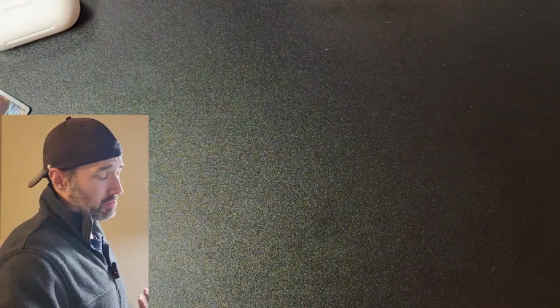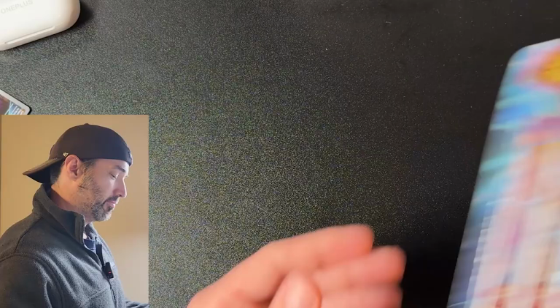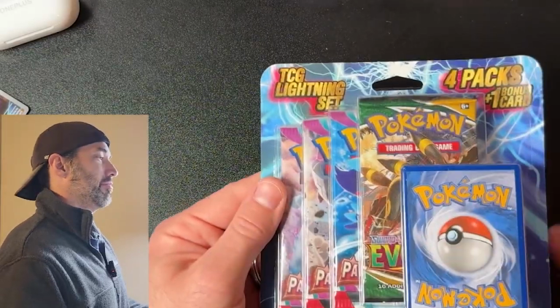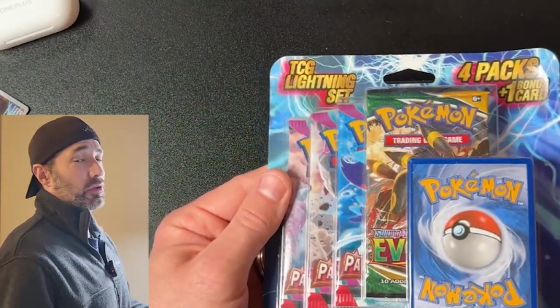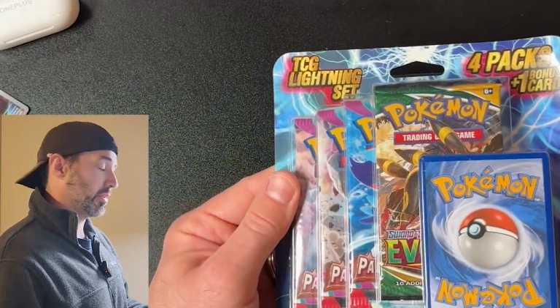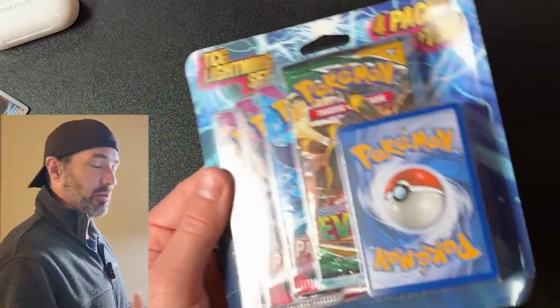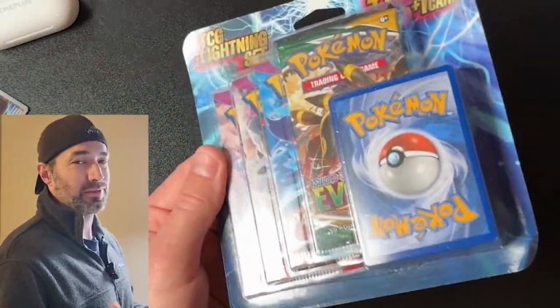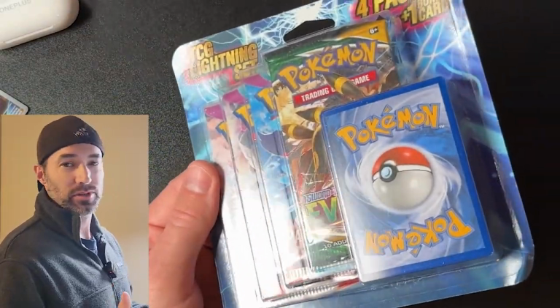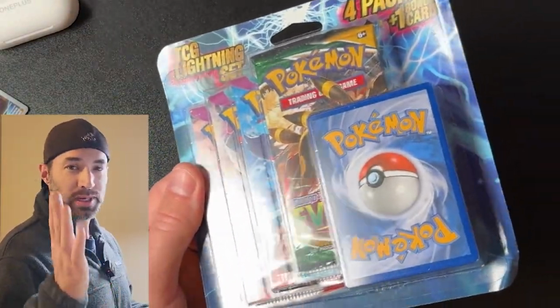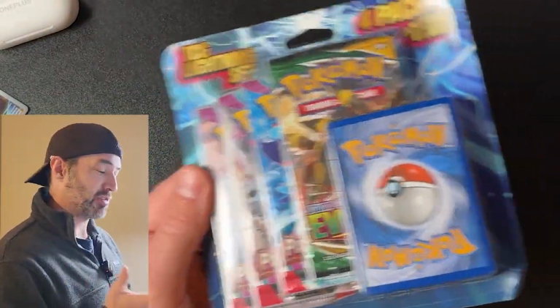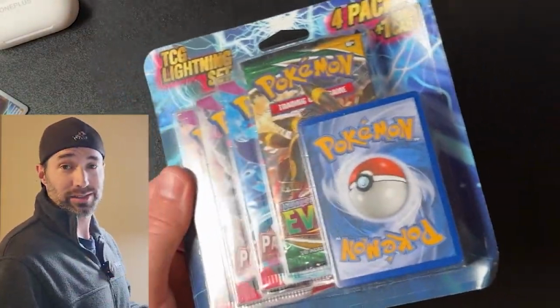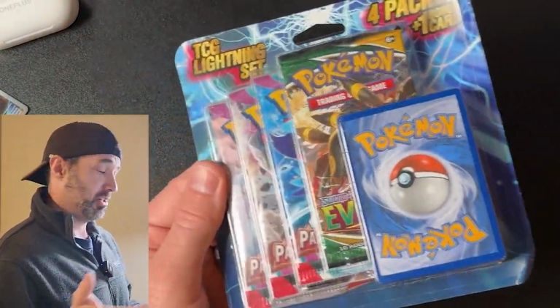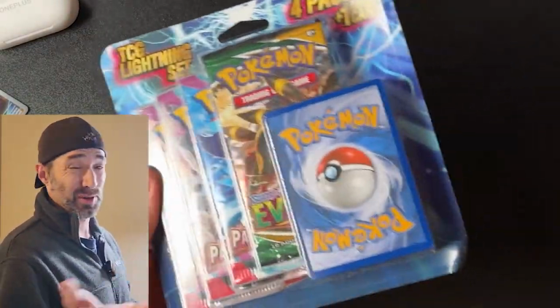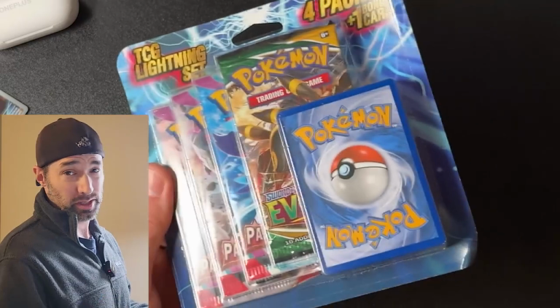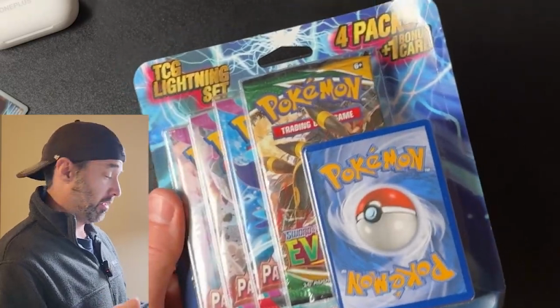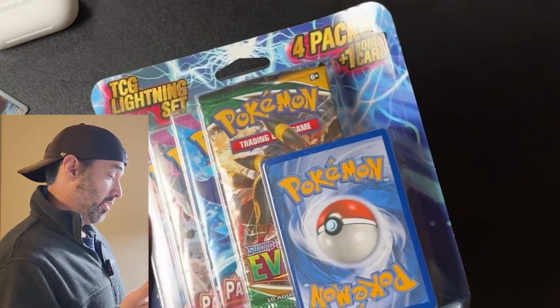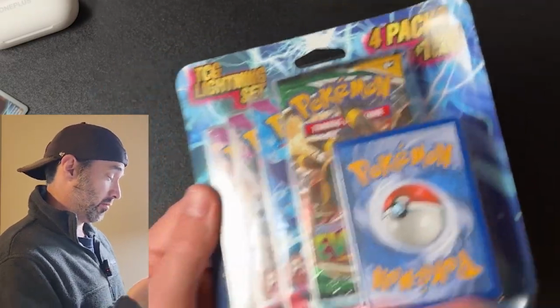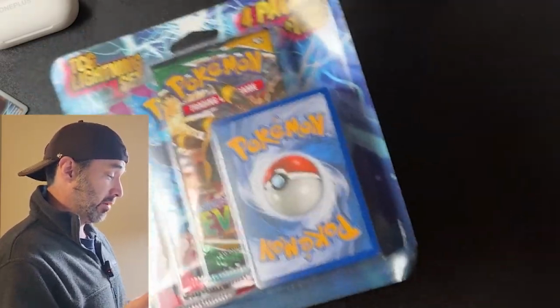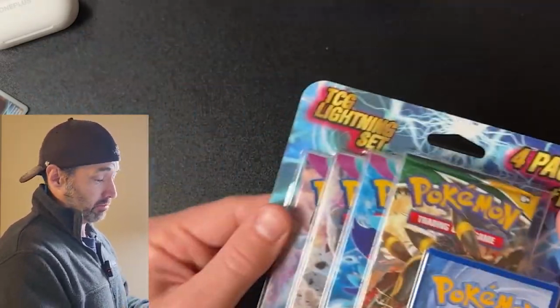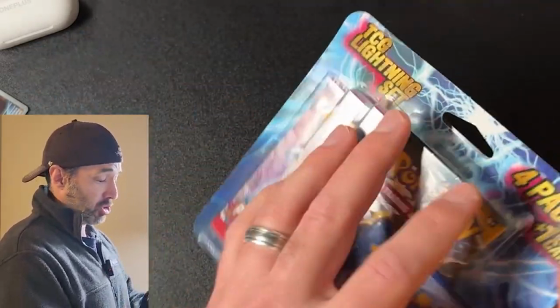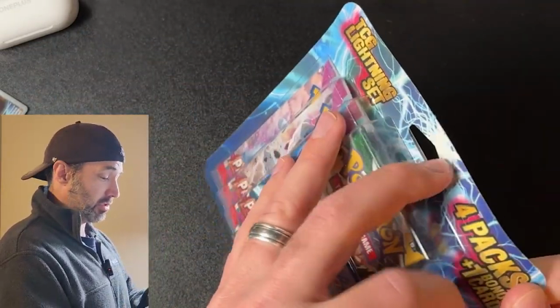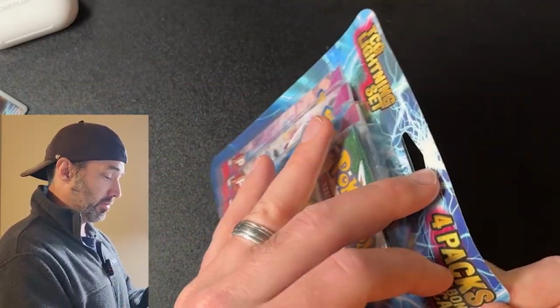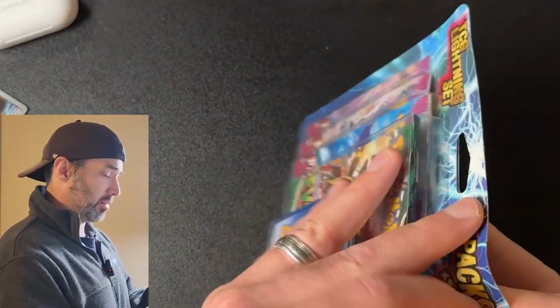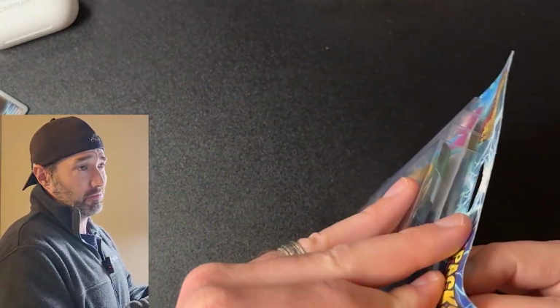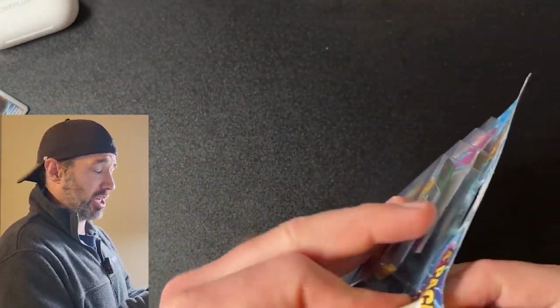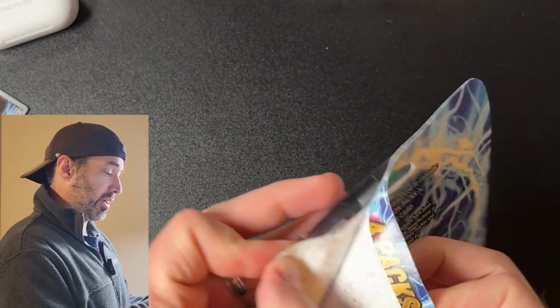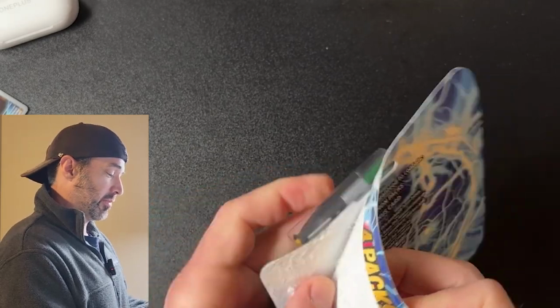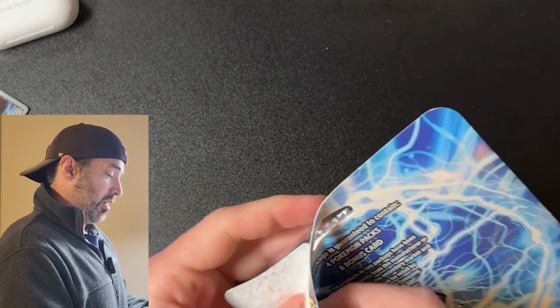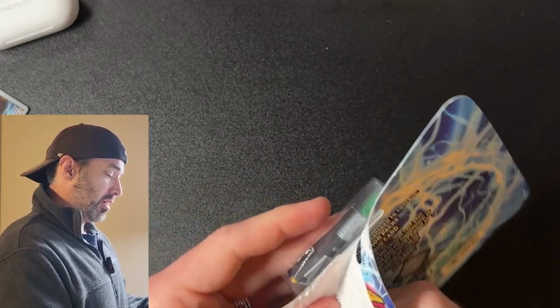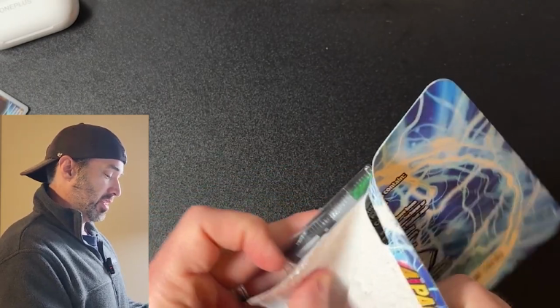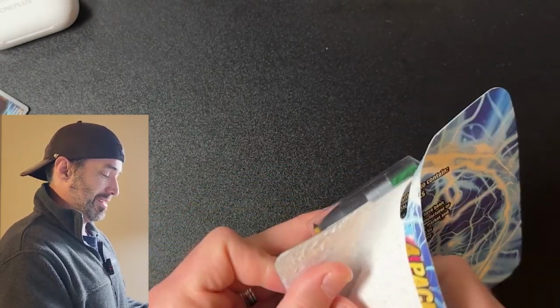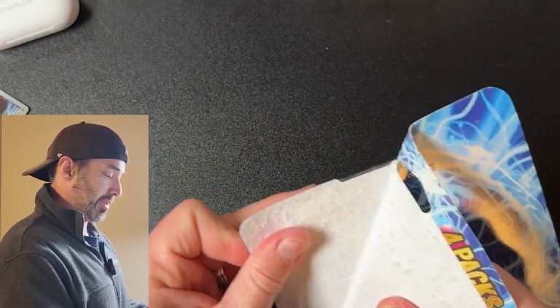So, $10 loss — but you know, it's not about the value. It's about opening these packs for you guys so you can see if they're worth your money. And that one, almost — I'm not super sad about that pack. Okay, next Lightning pack. Let's see.